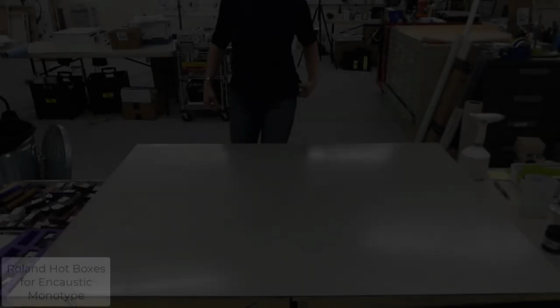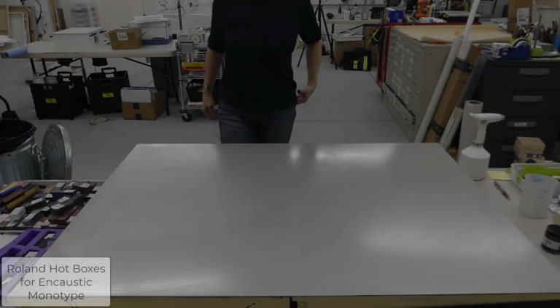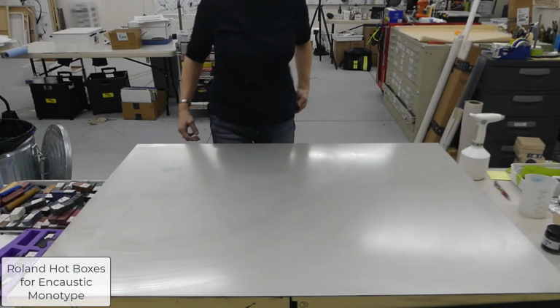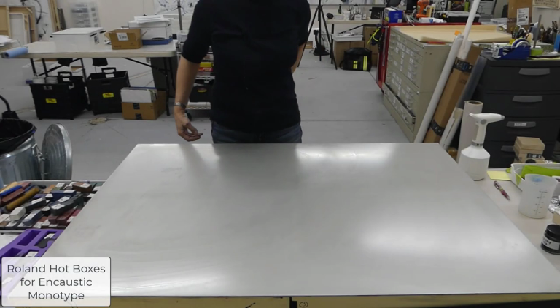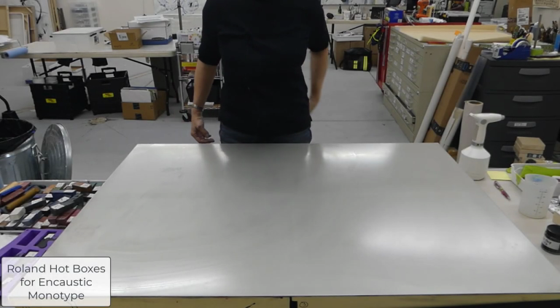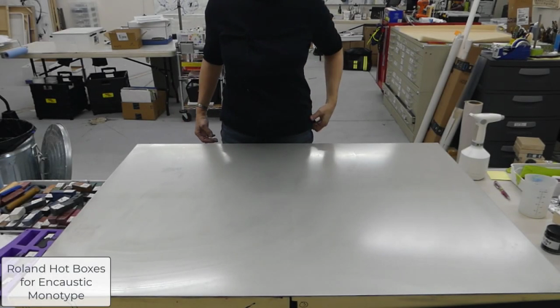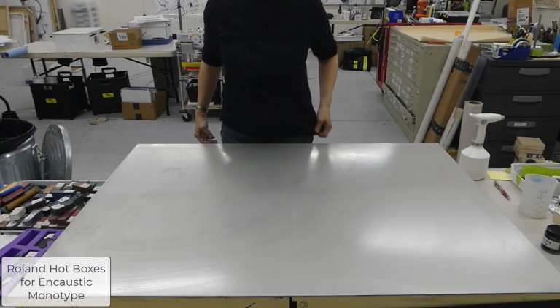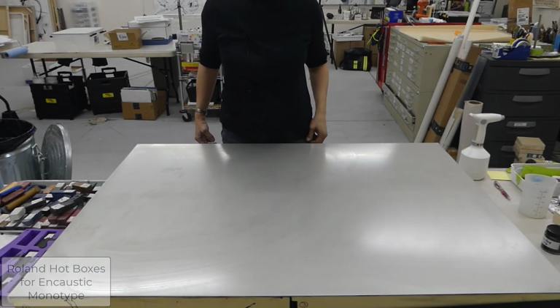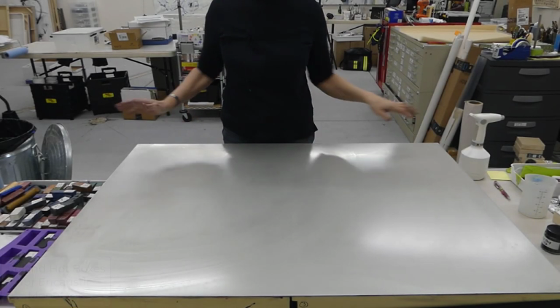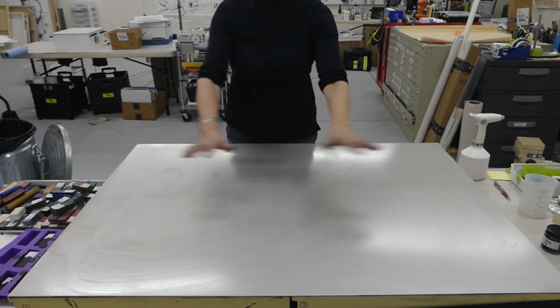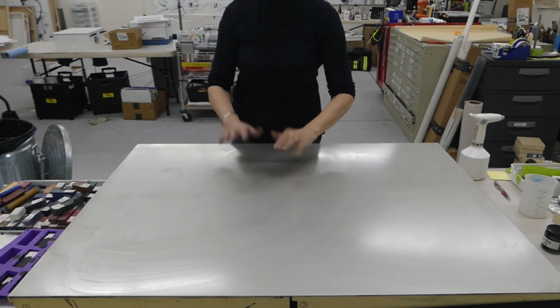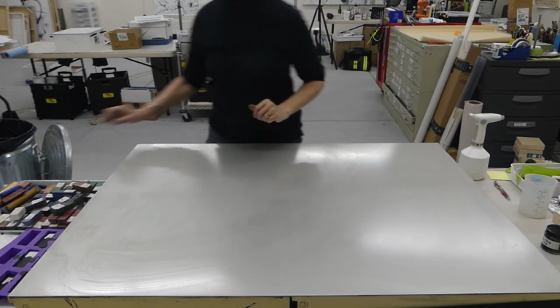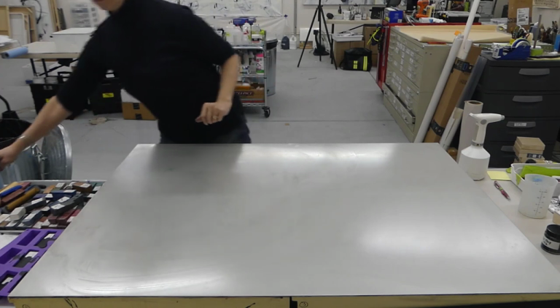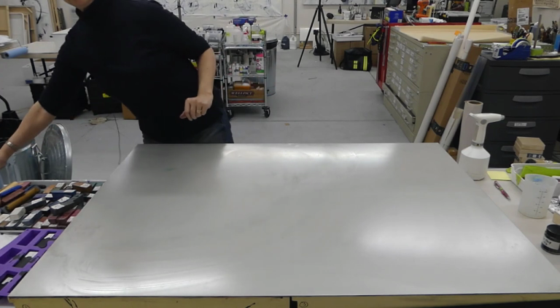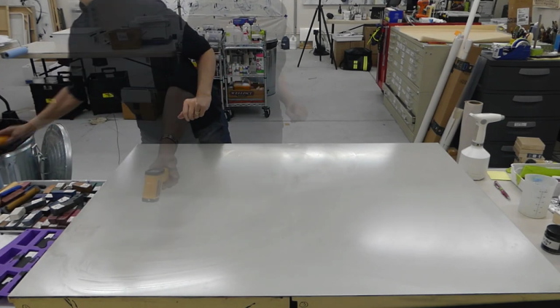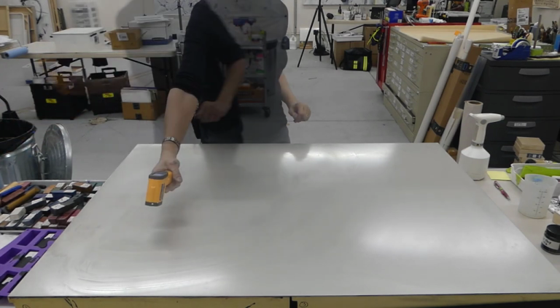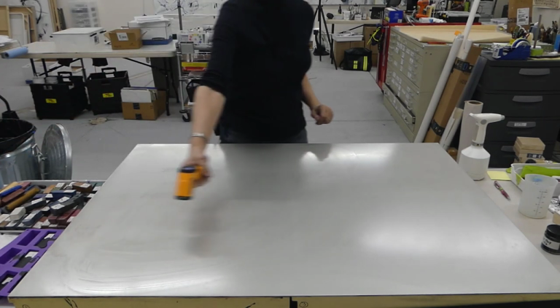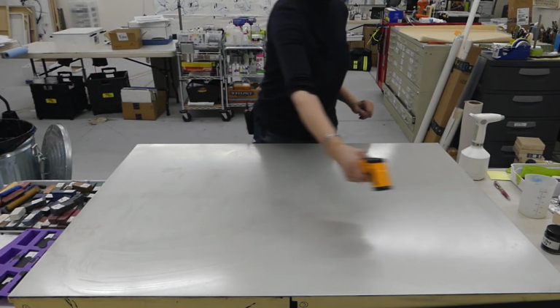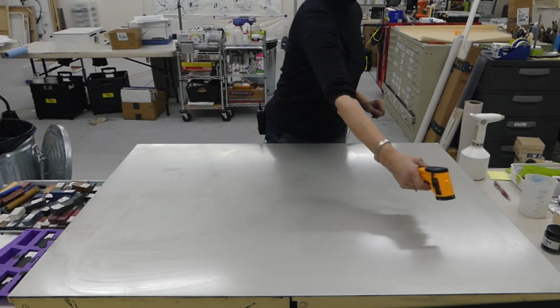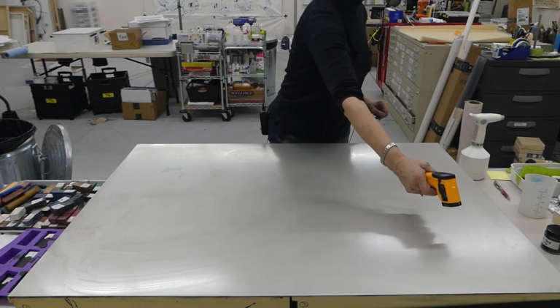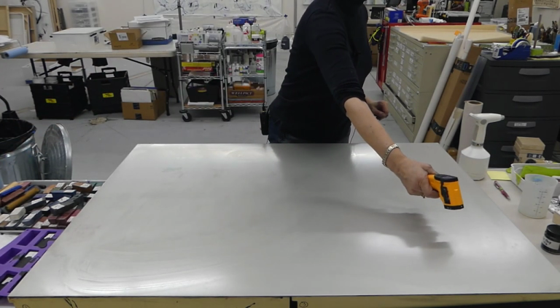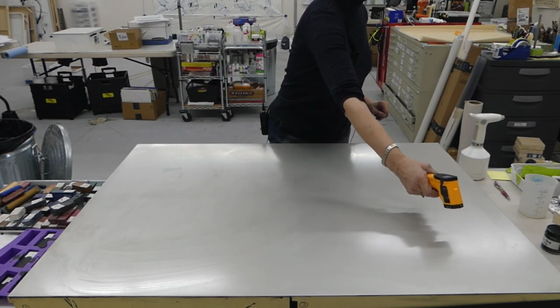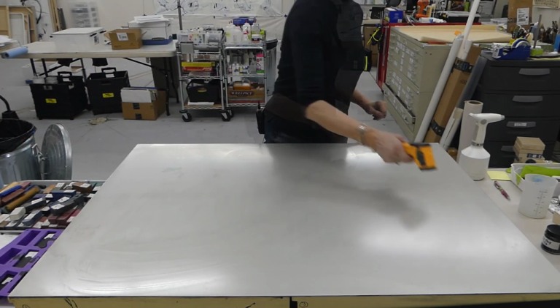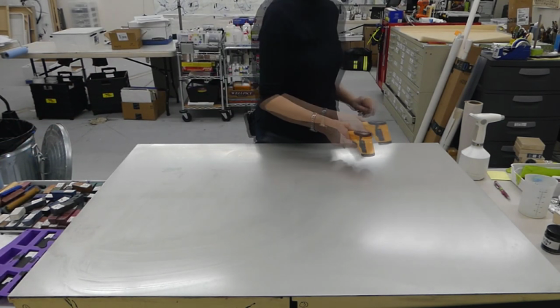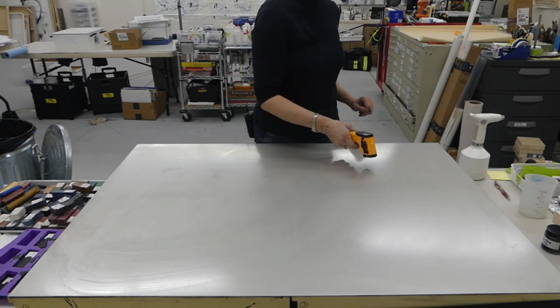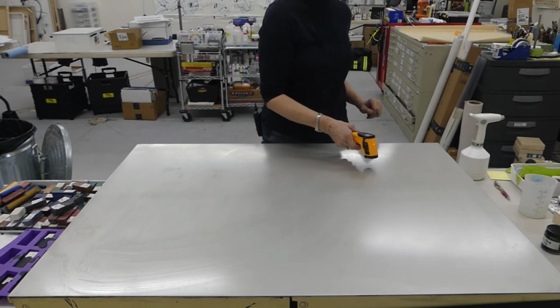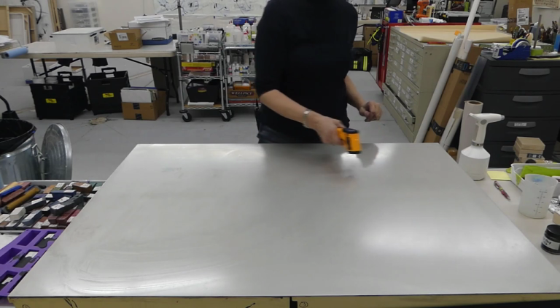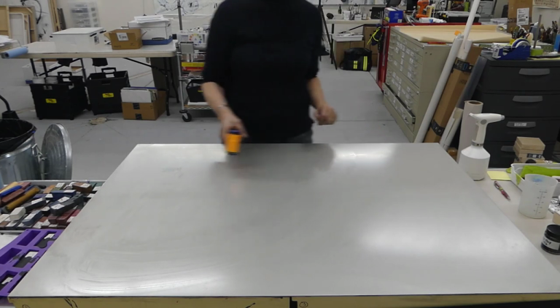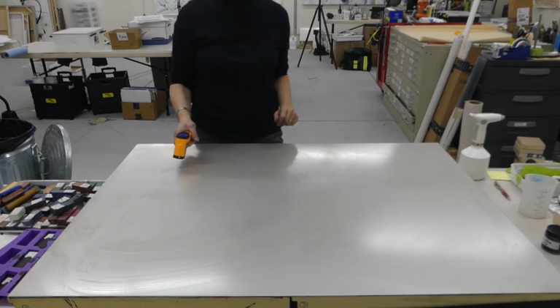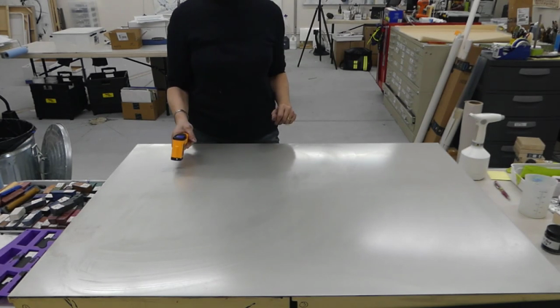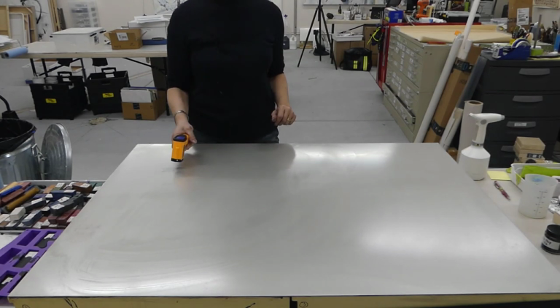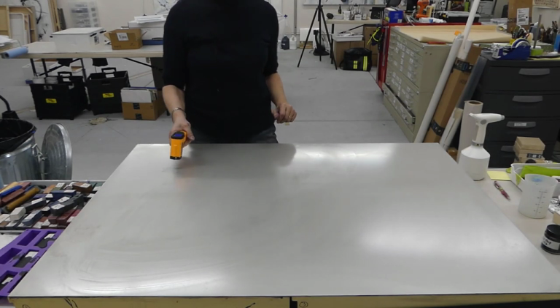These are my Roland hot boxes — I've got four of them together and I've been heating this up. That's 157, 168, 163, 165.